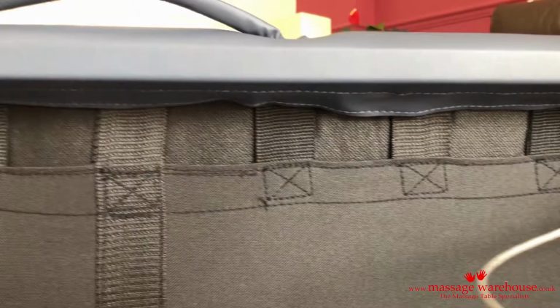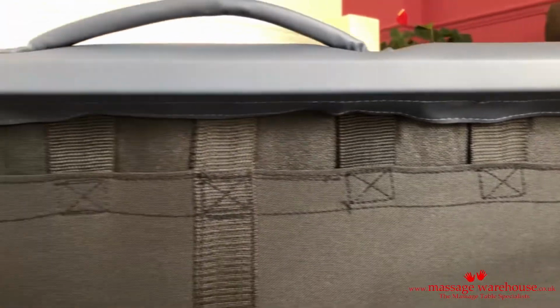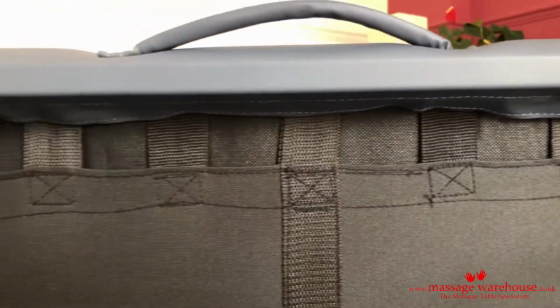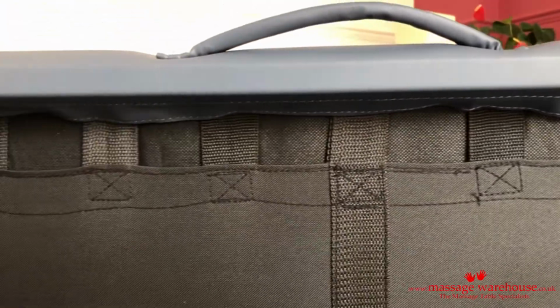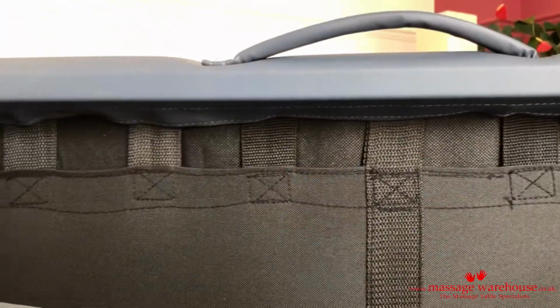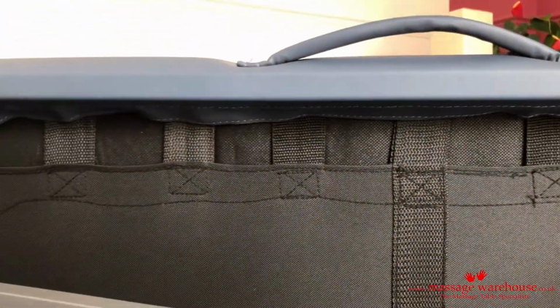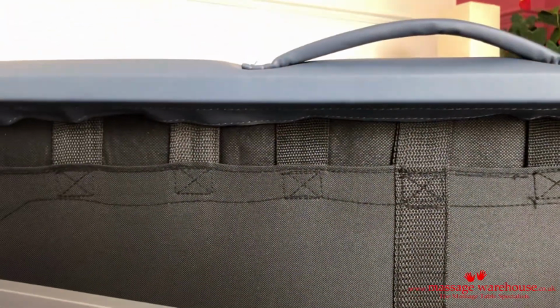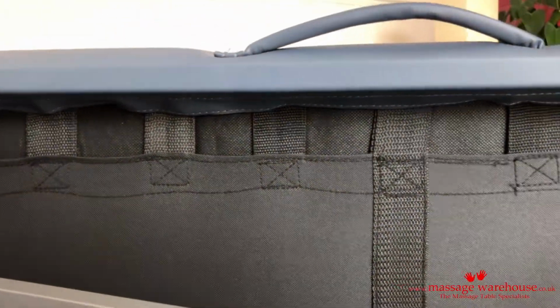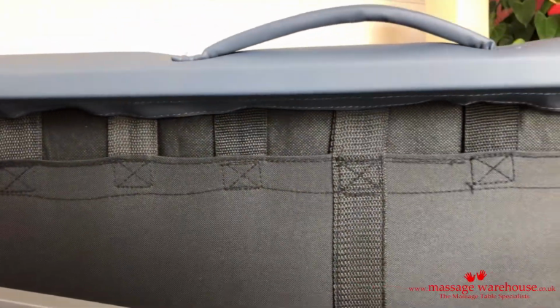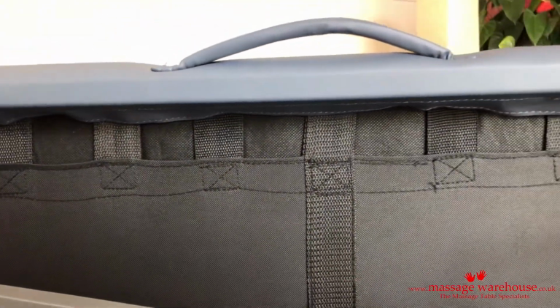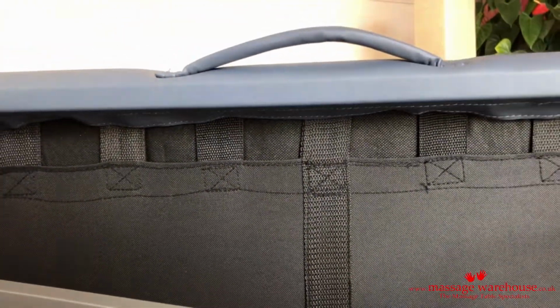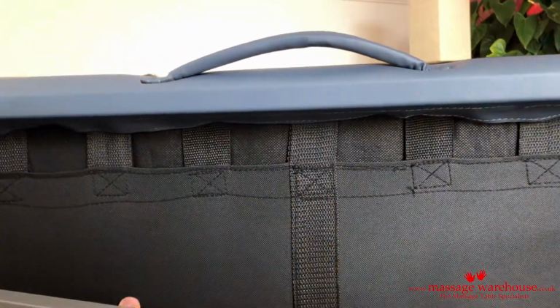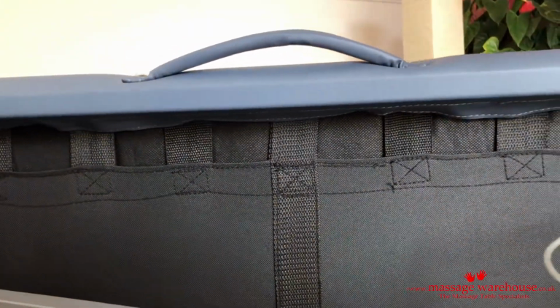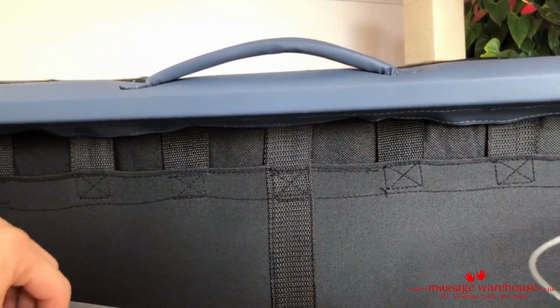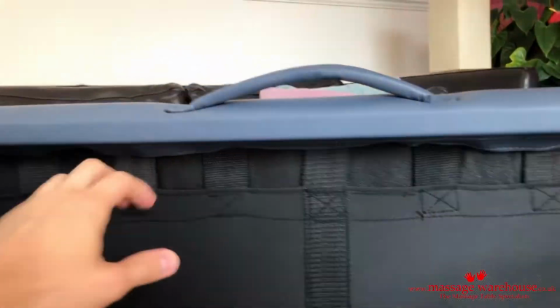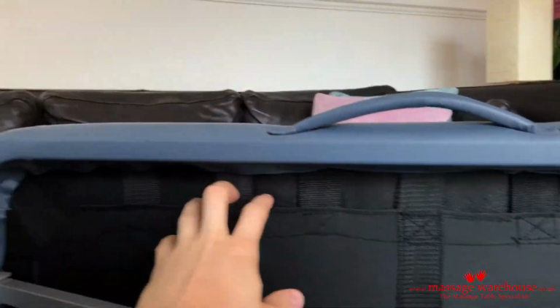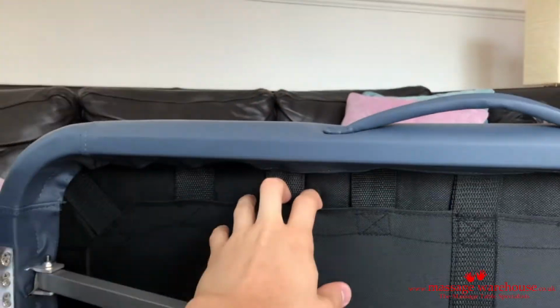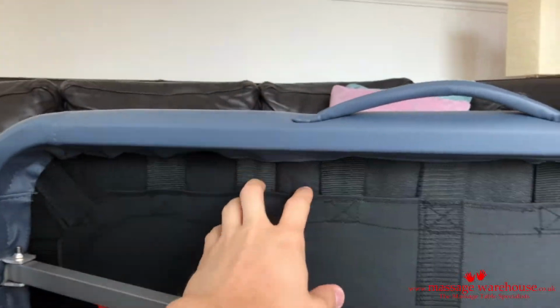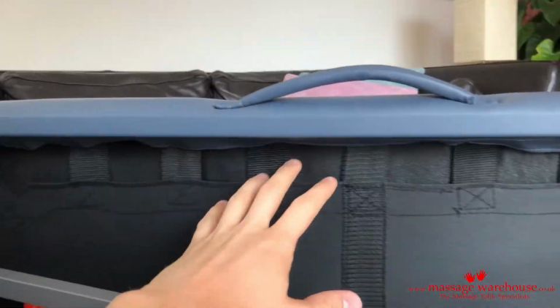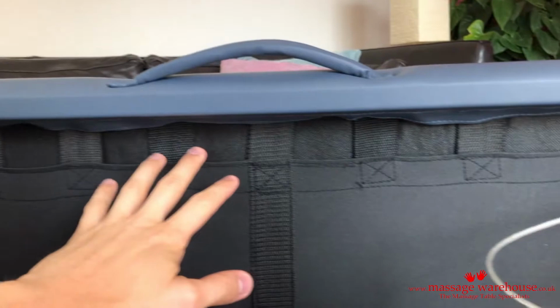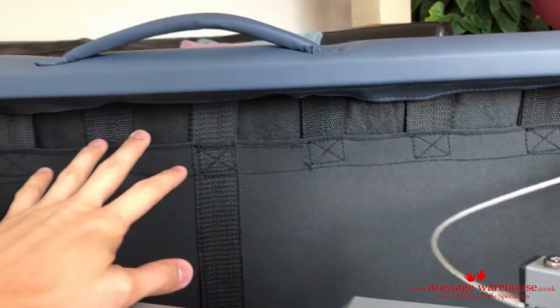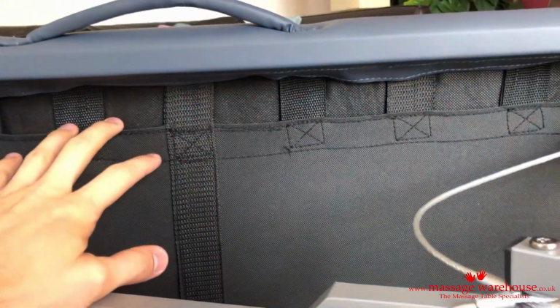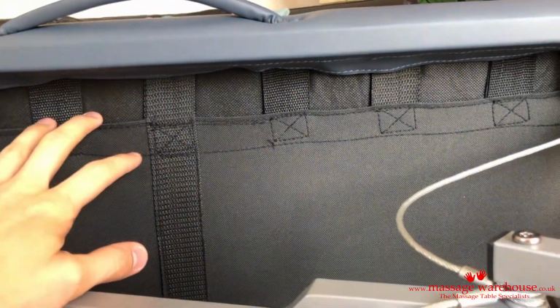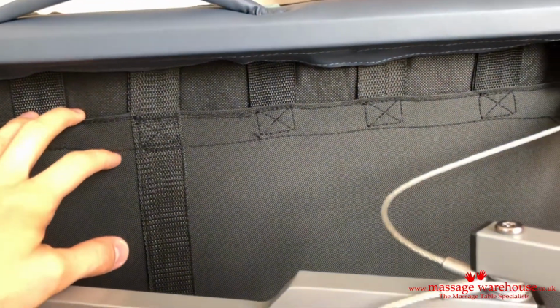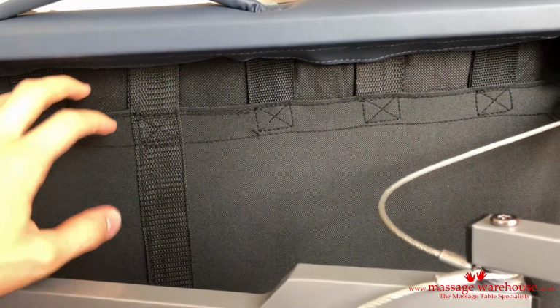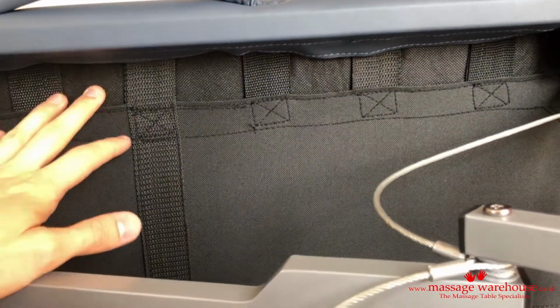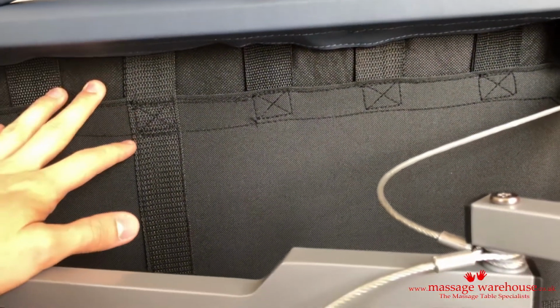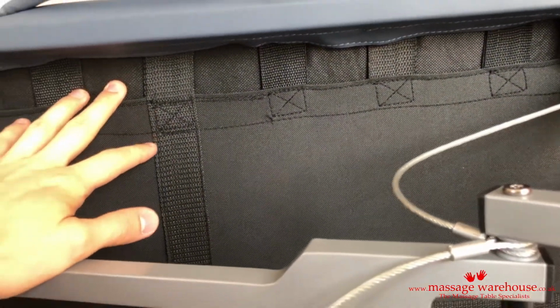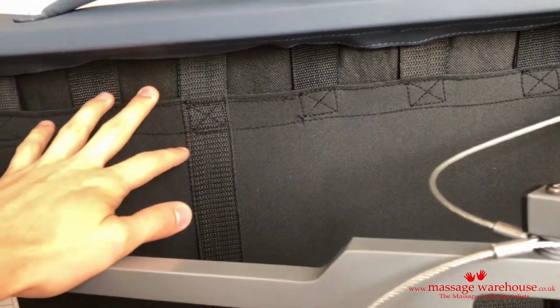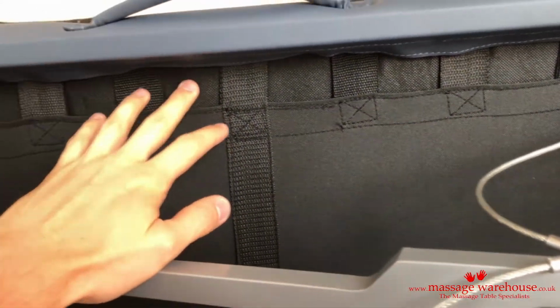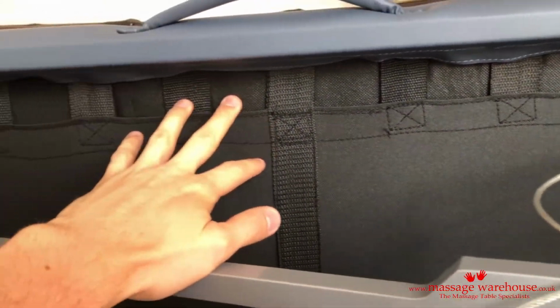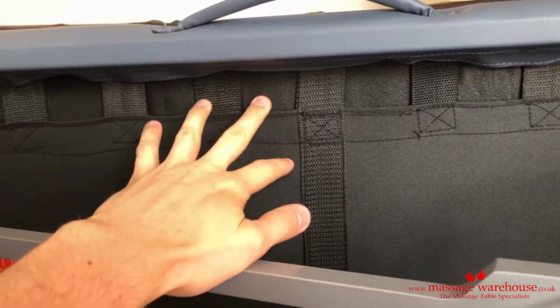The cheaper table I got had loads of marks all over the bottom, and loads of frayed edges, and it just felt like it was really poorly made. This is the polar opposite.